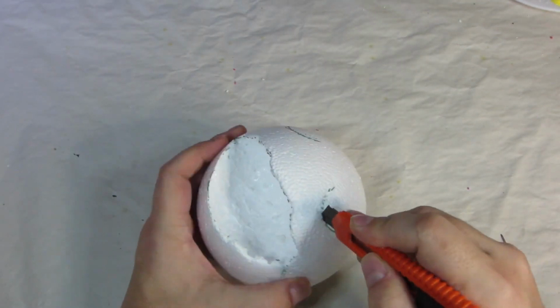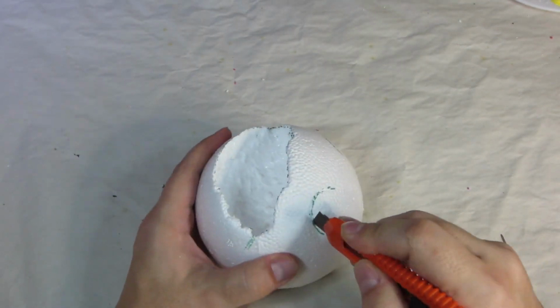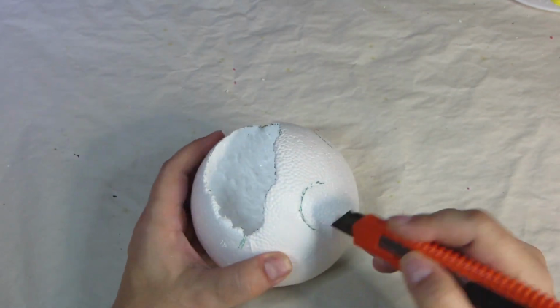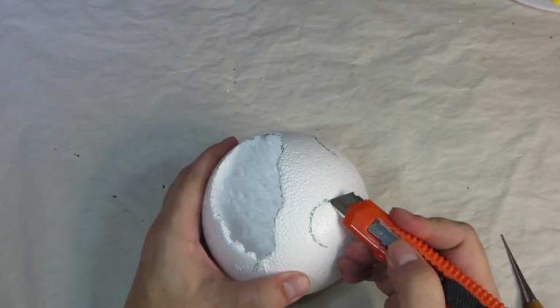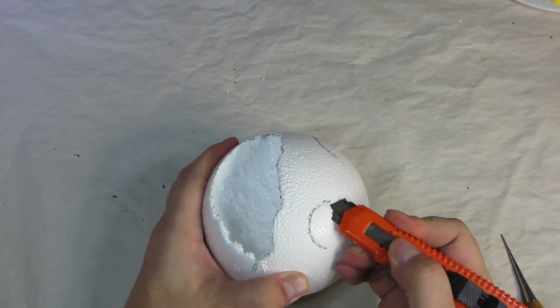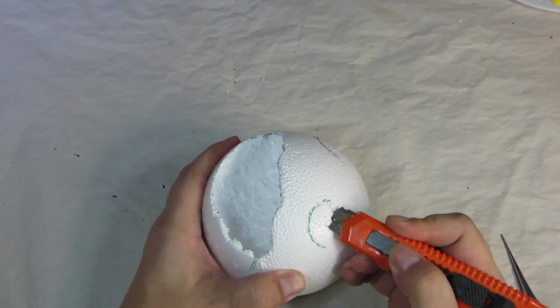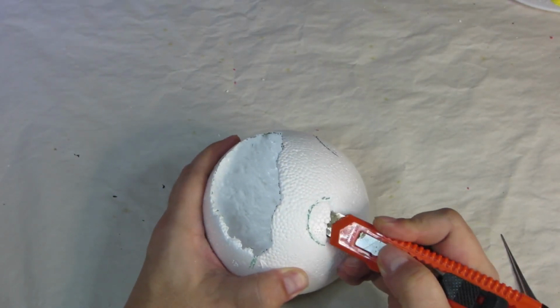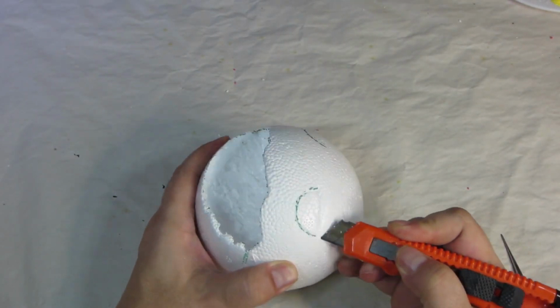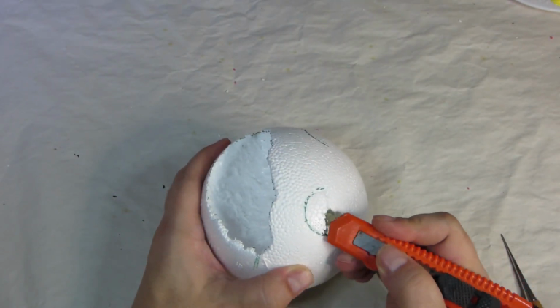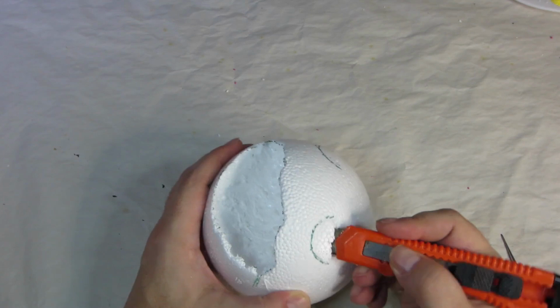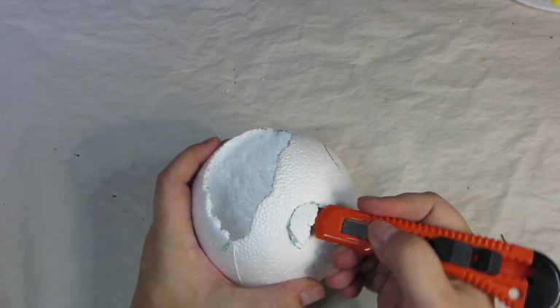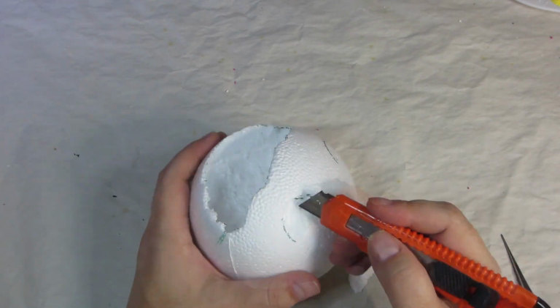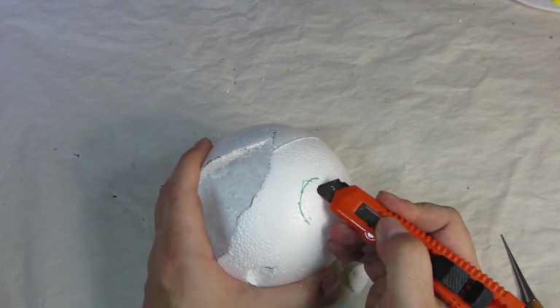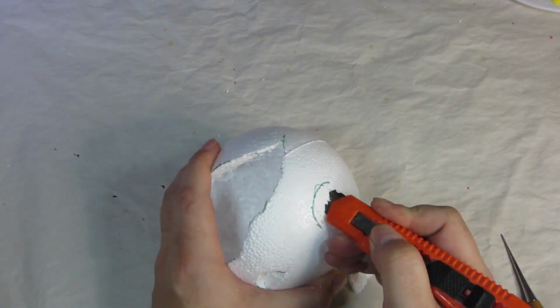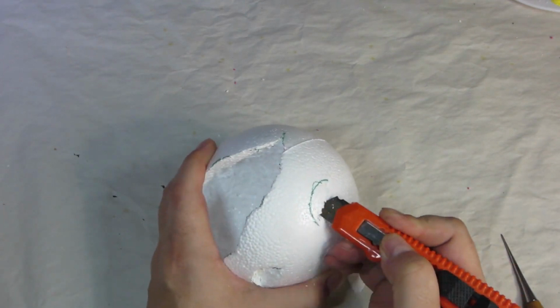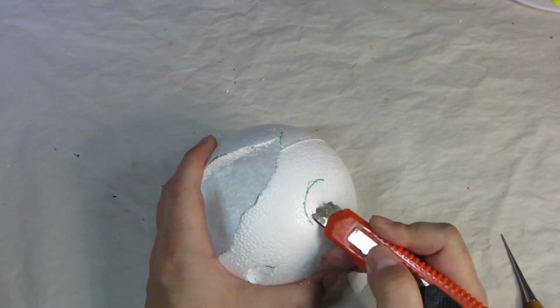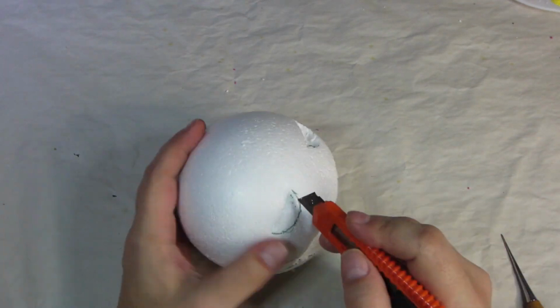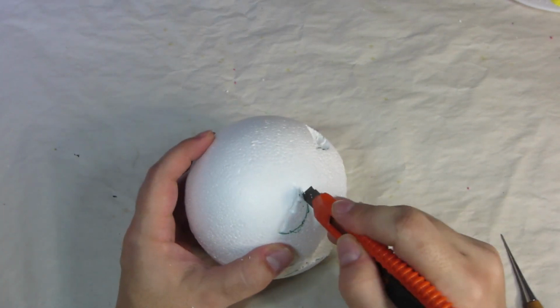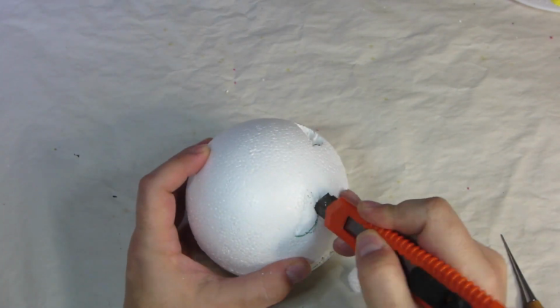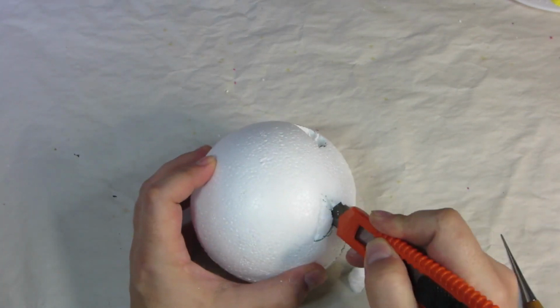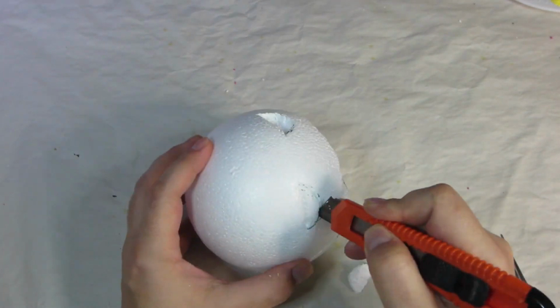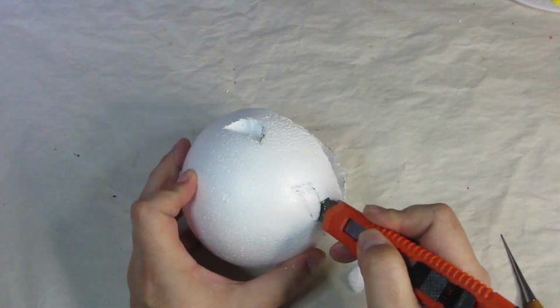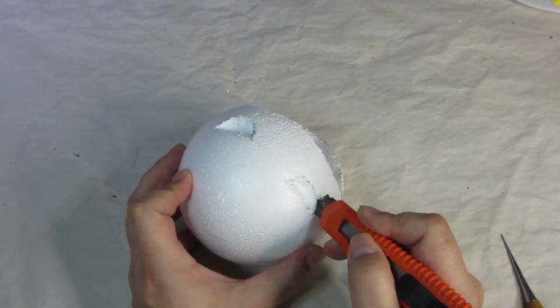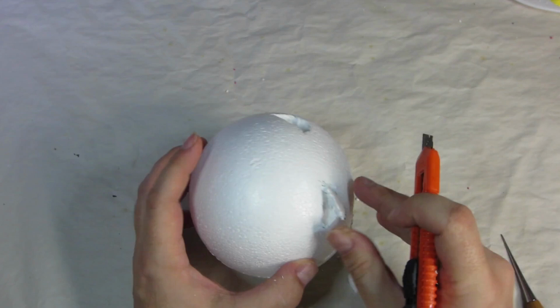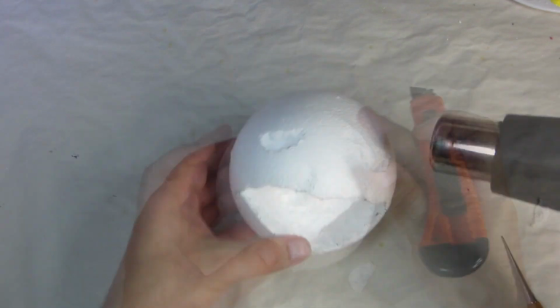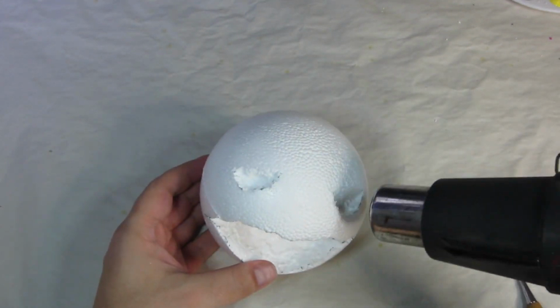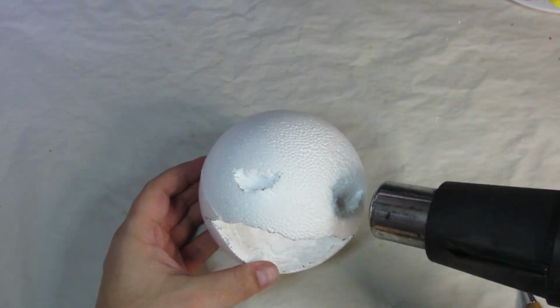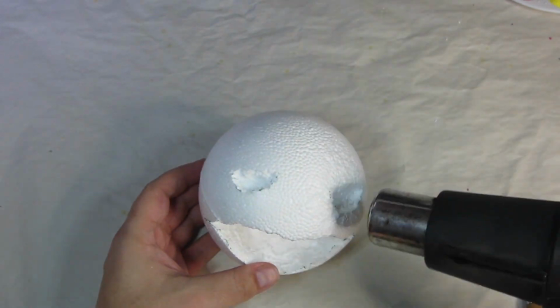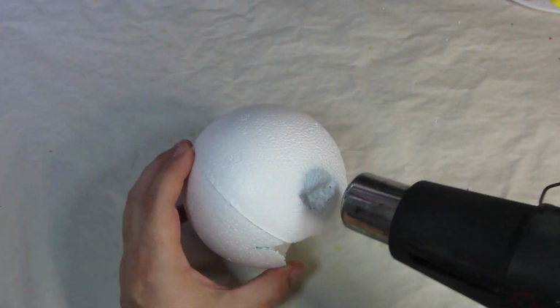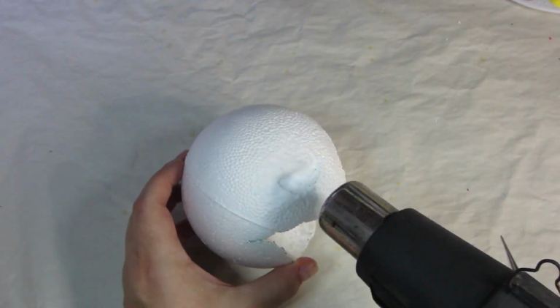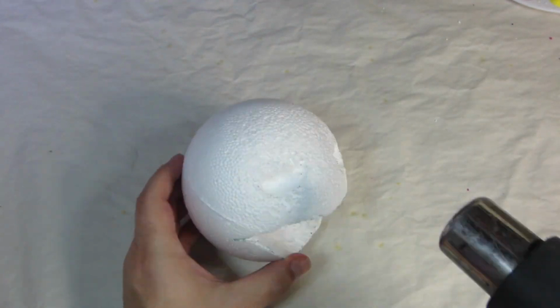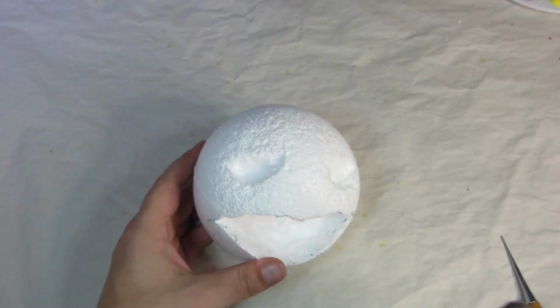Then I cut out the eyes — or rather, what are going to be the little indentations that the eyes sit in. And then I hit that with a little more heat to melt the foam just slightly.